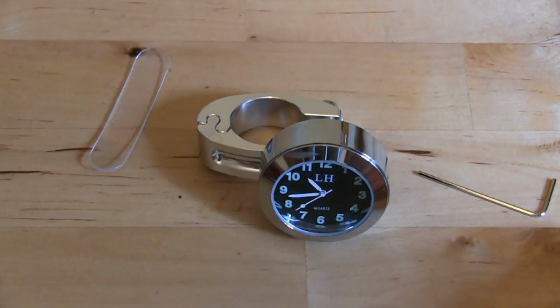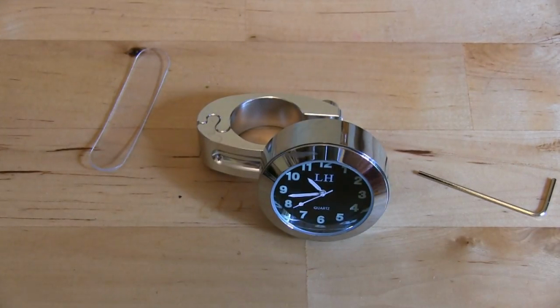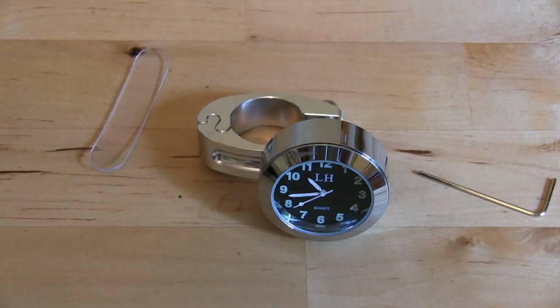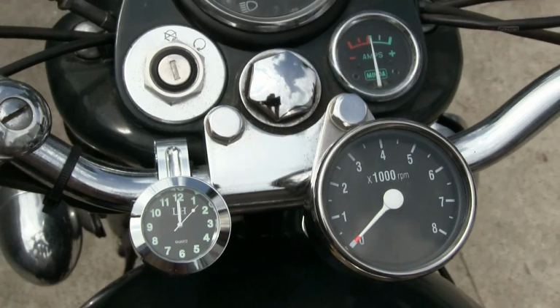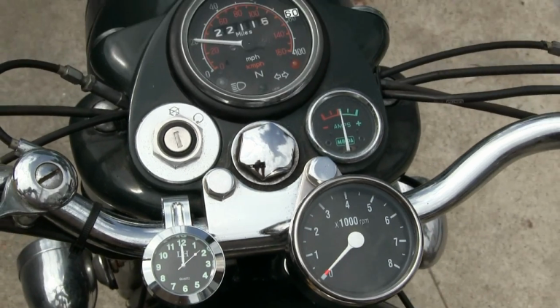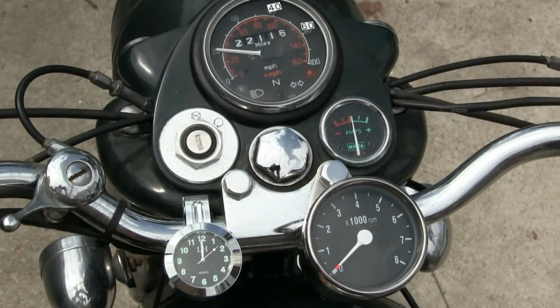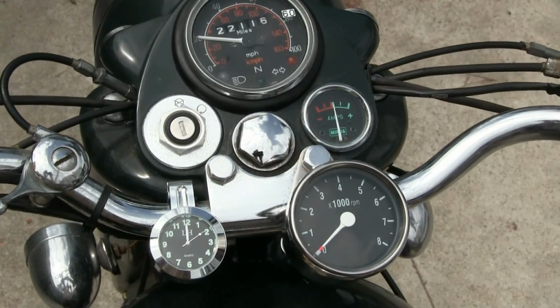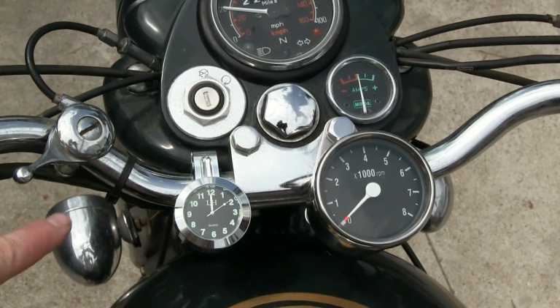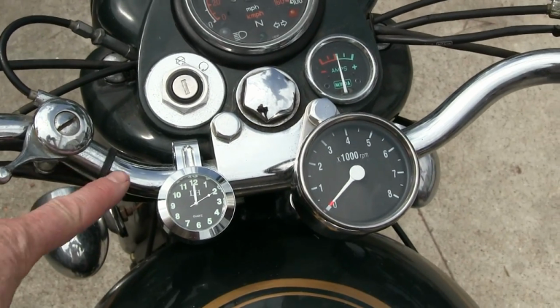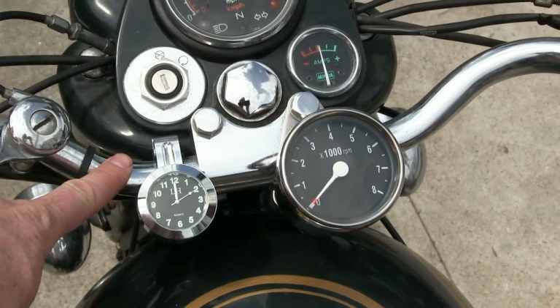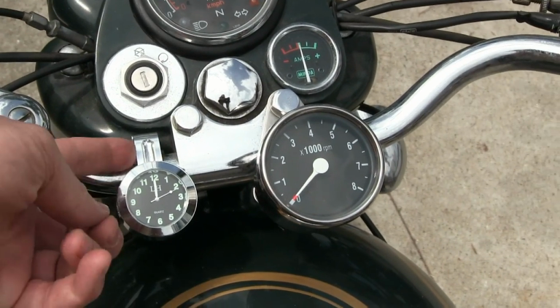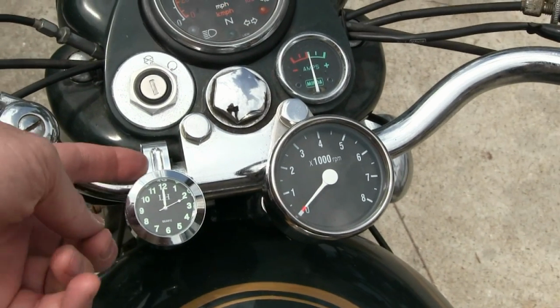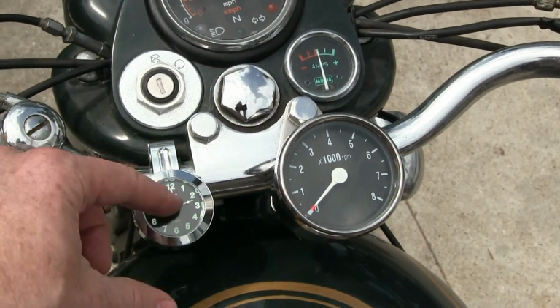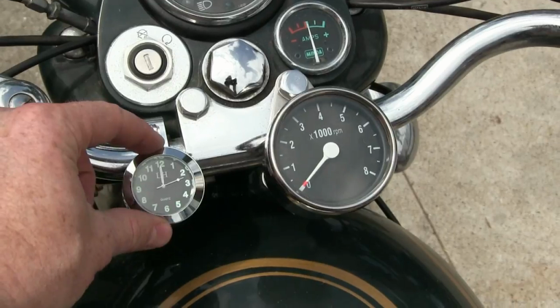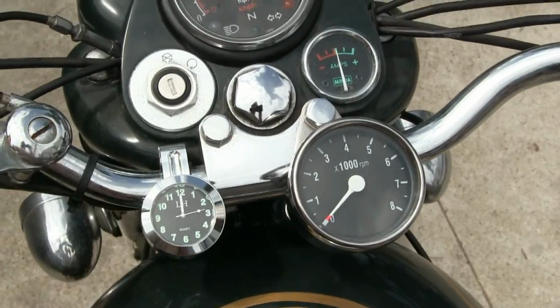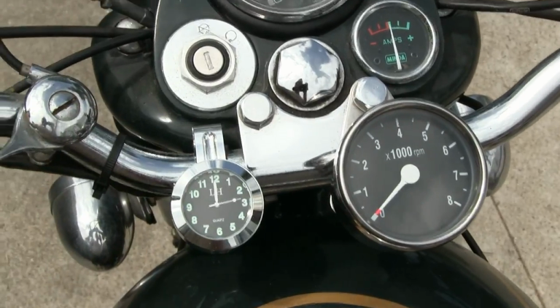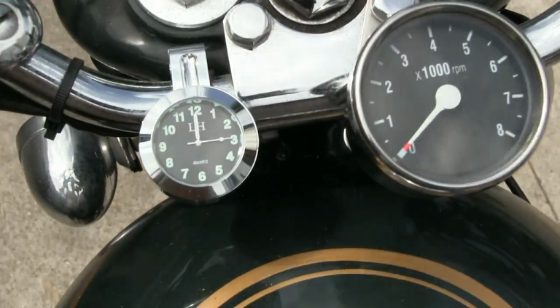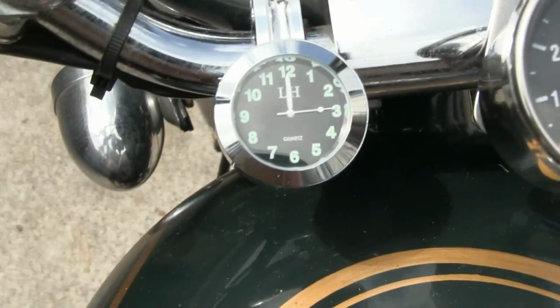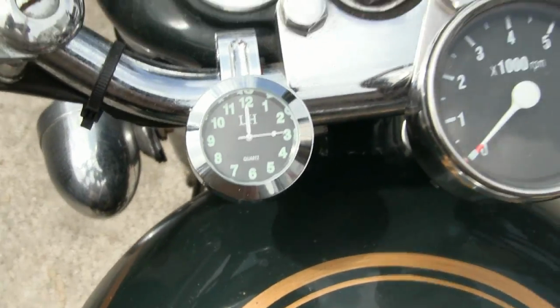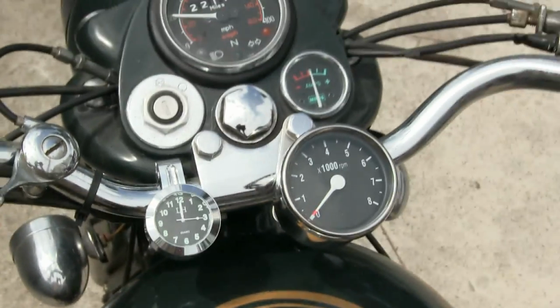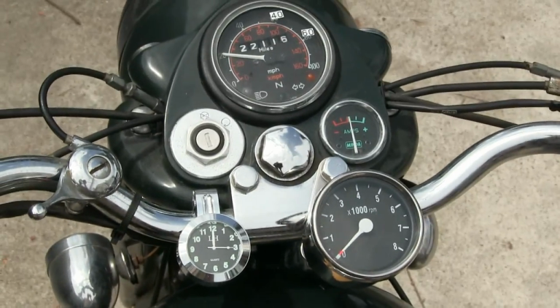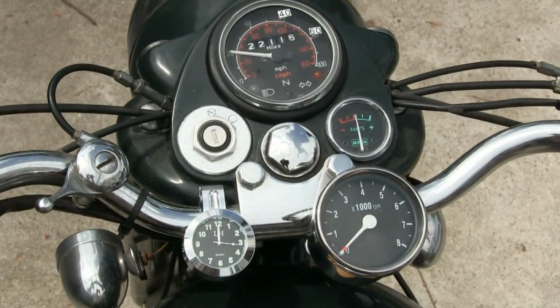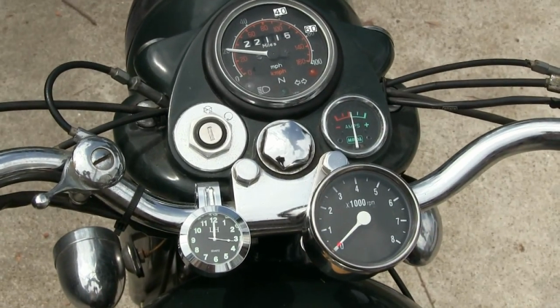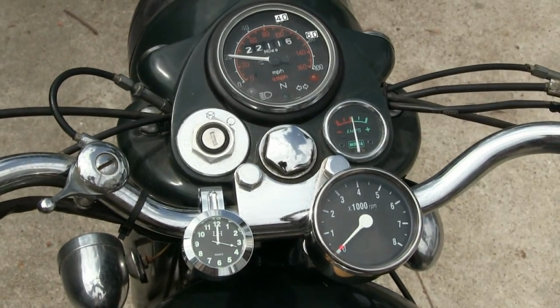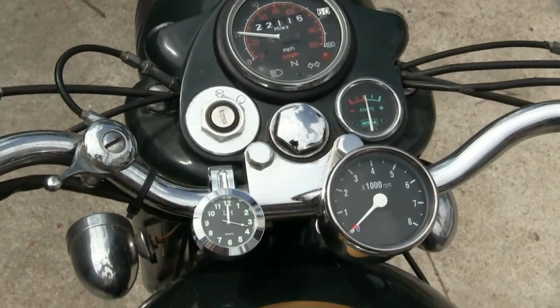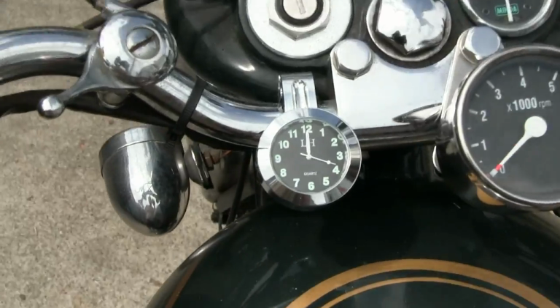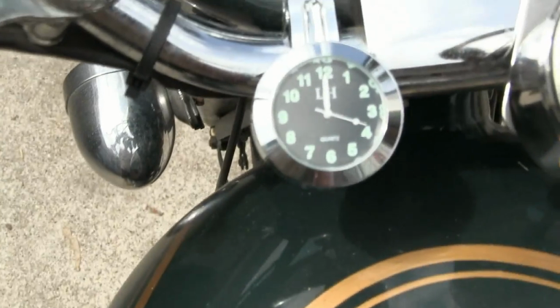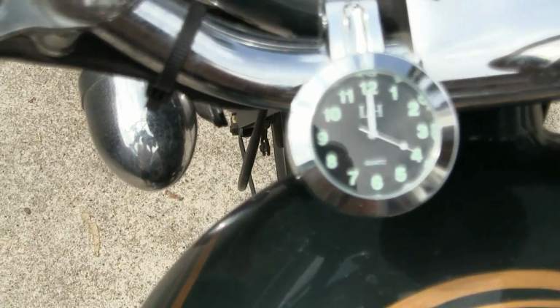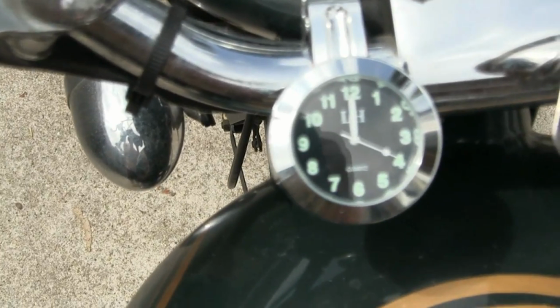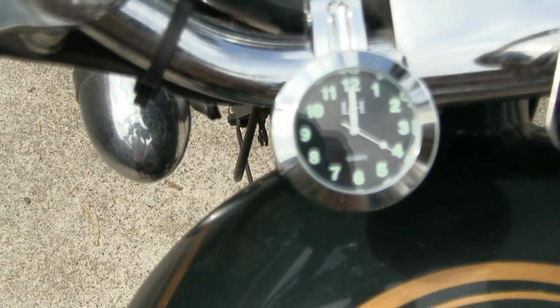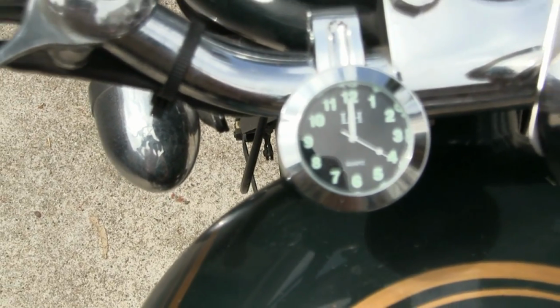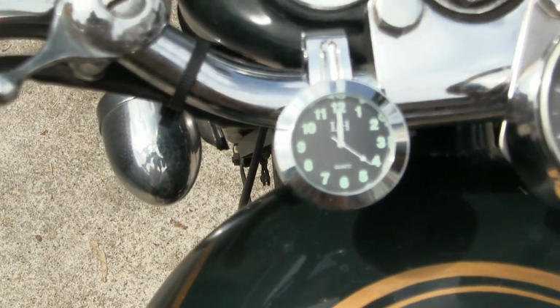There's the finished product on a 7/8 inch handlebar. I put a little extra rubber under here to hold it in place and used a little blue thread lock on it. You can see it blends in with all the other clocks nicely, and it is lunch time.